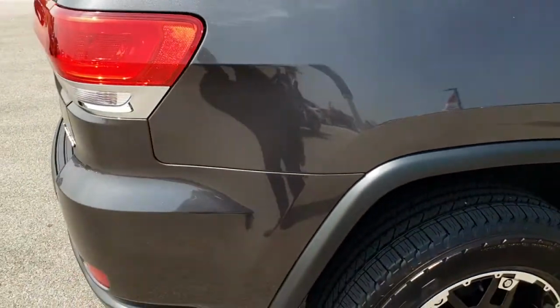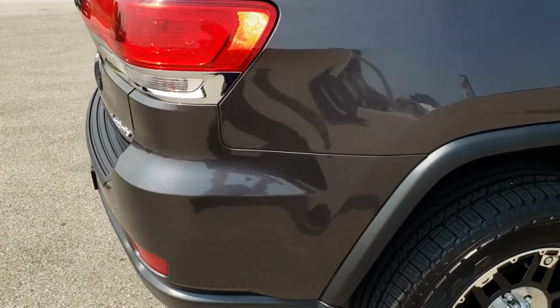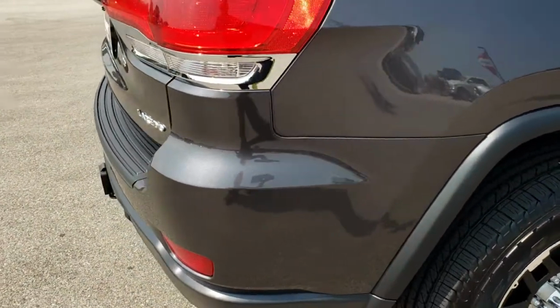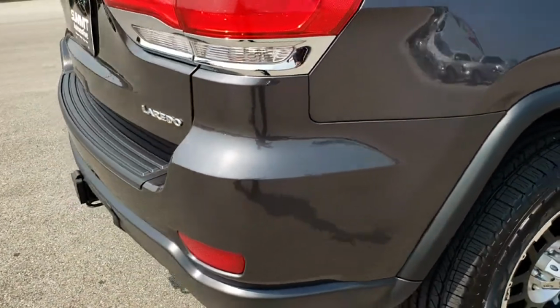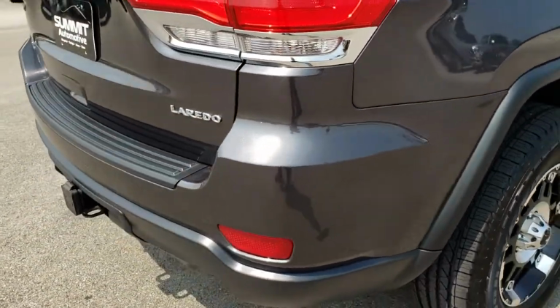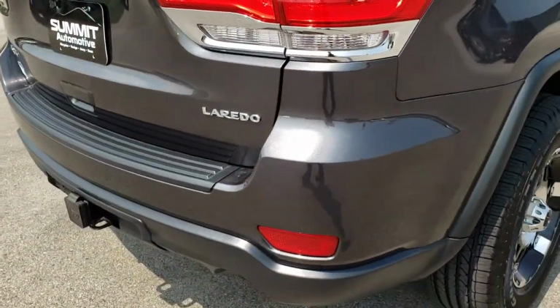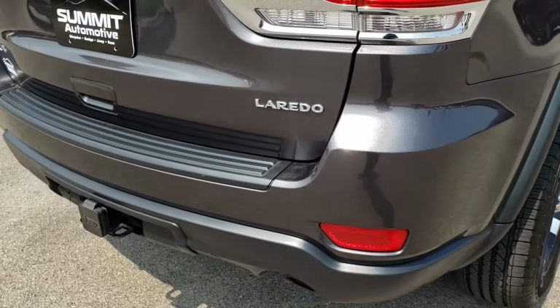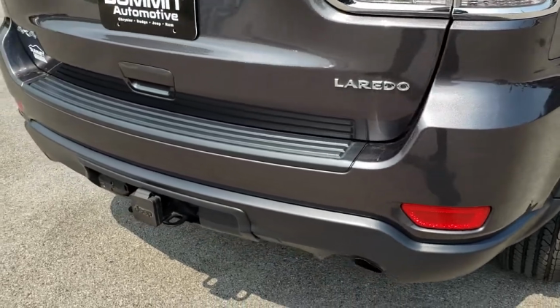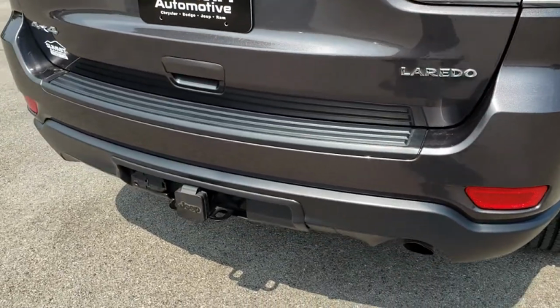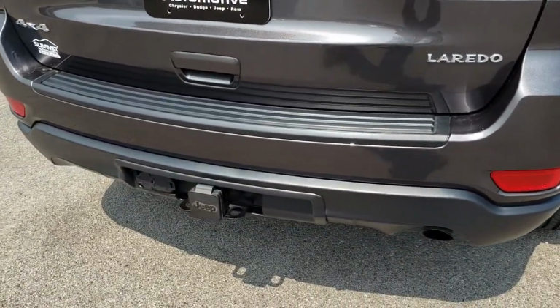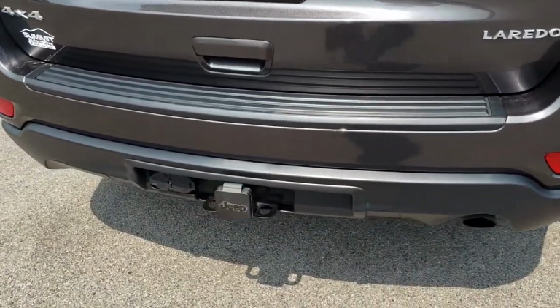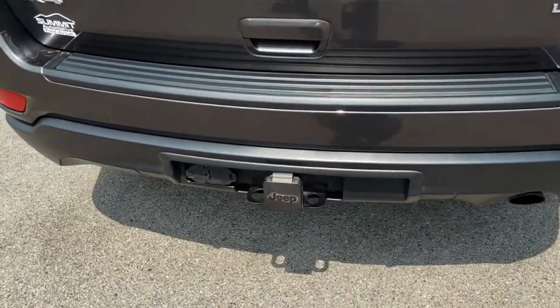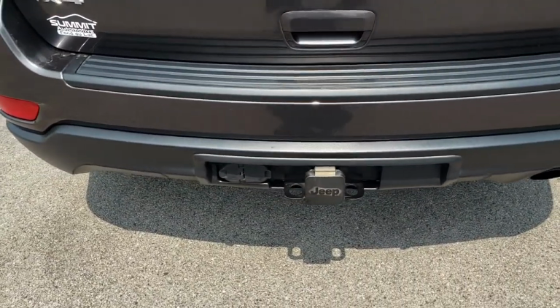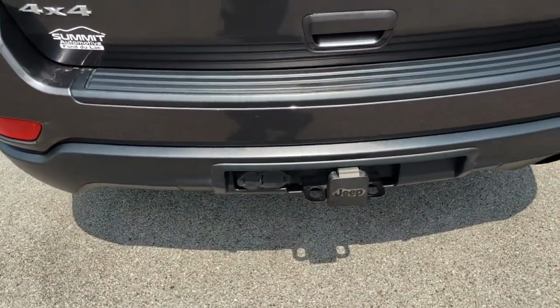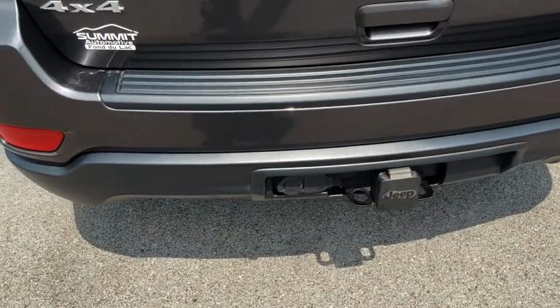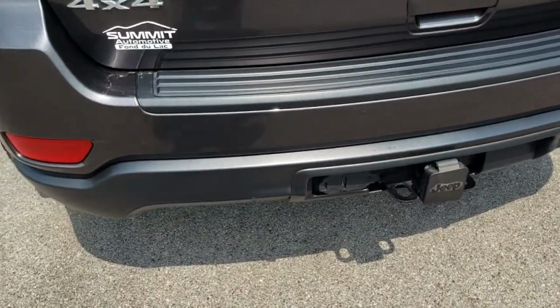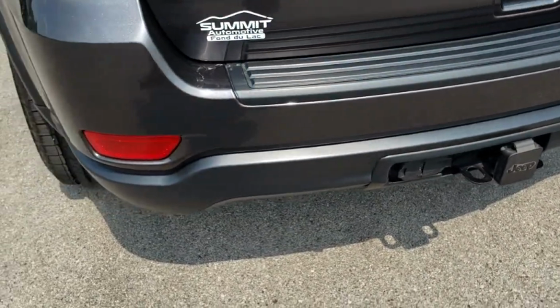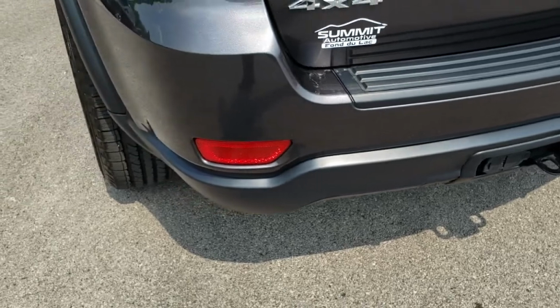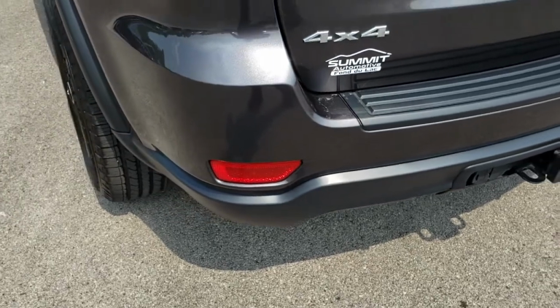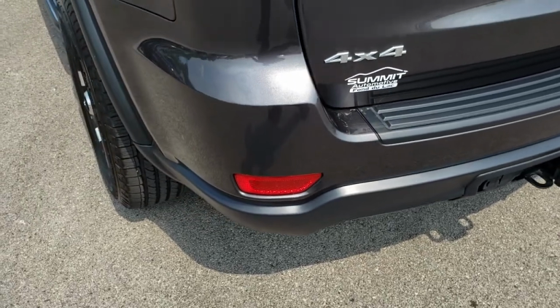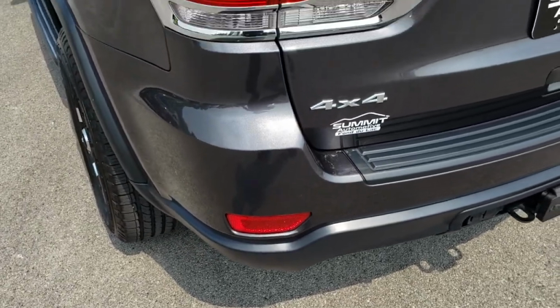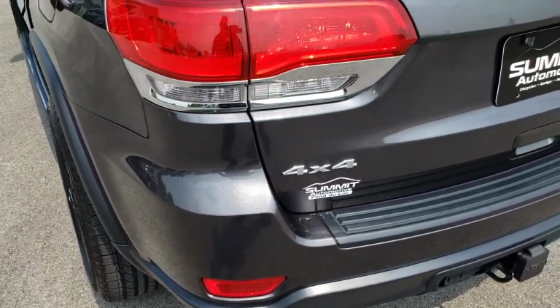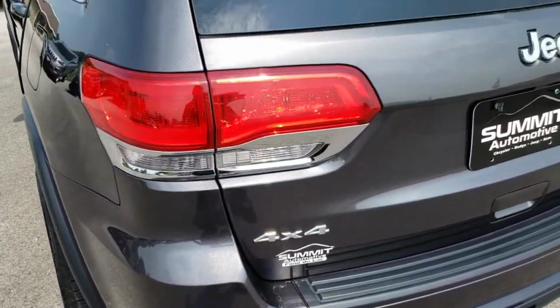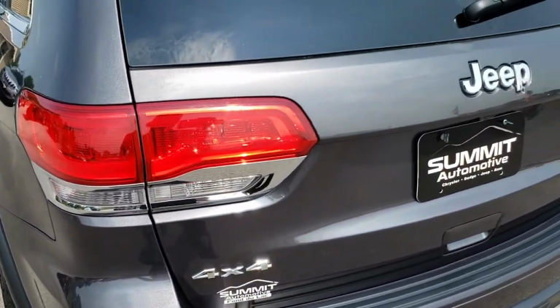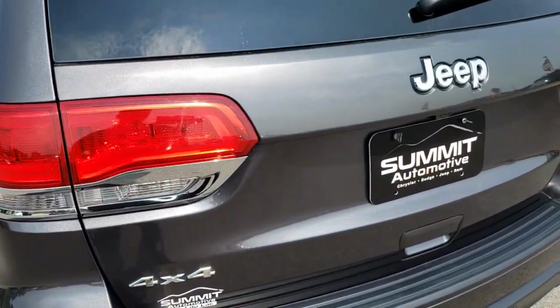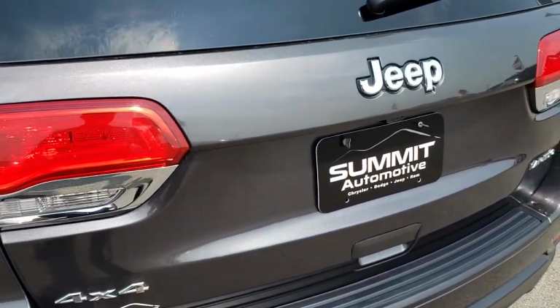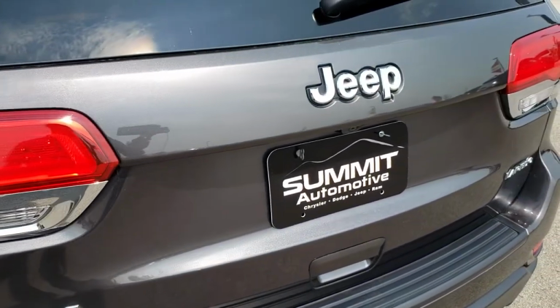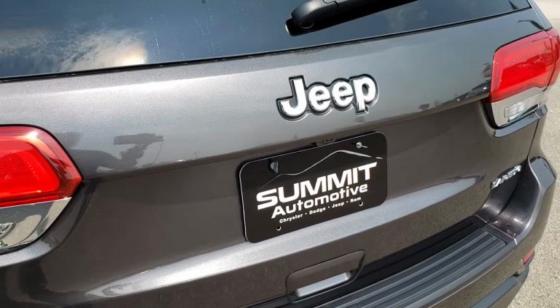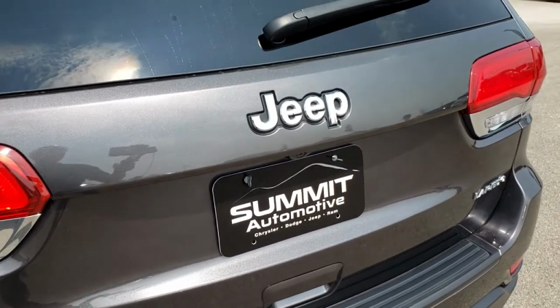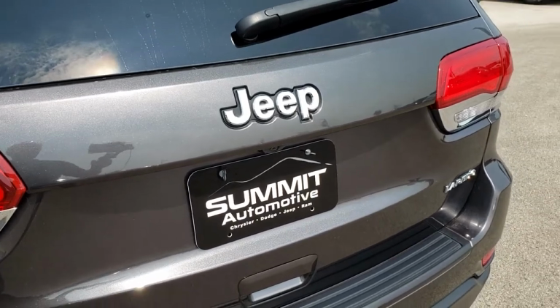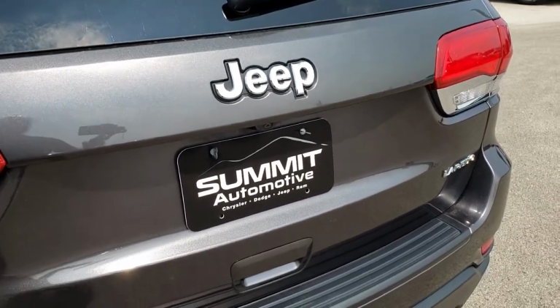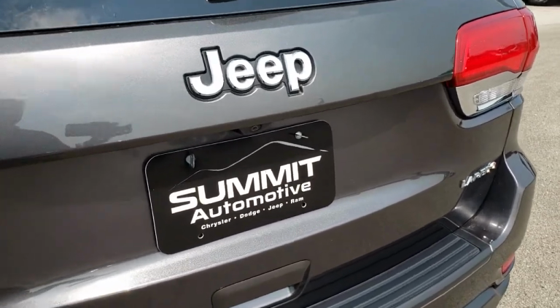As we come around to the back of the vehicle, you can see that it has the towing package, which includes a receiver hitch, 4-pin, and 7-pin wiring. The rear bumper is in excellent condition. The tailgate is very clean — no dents or dings on that.